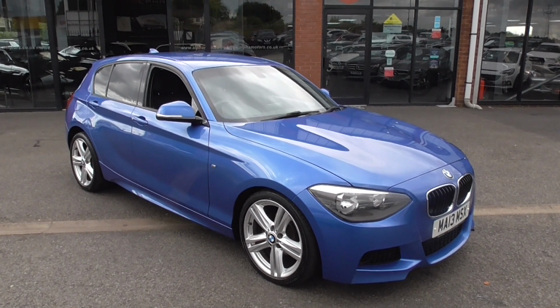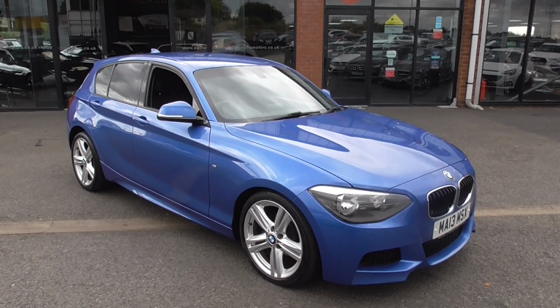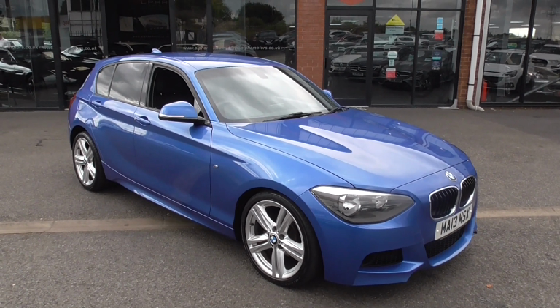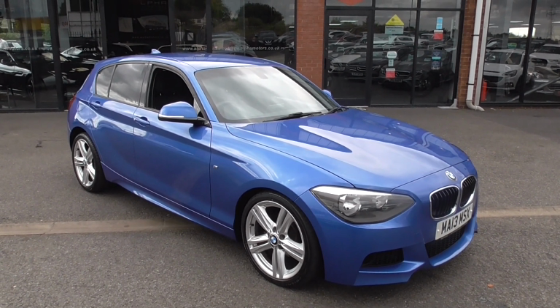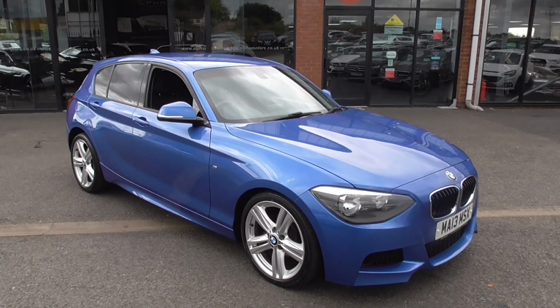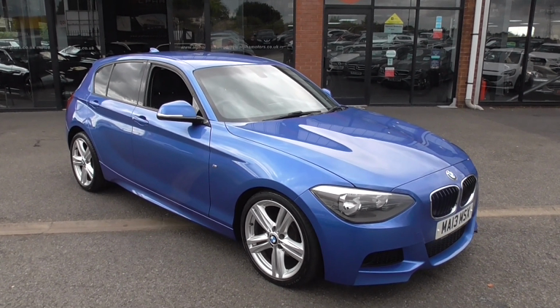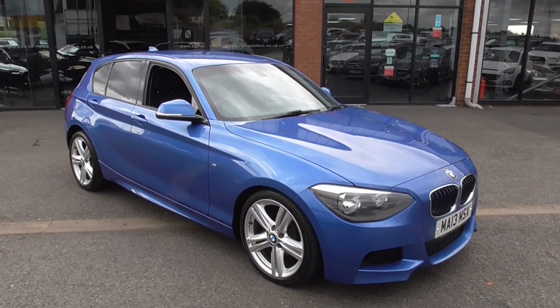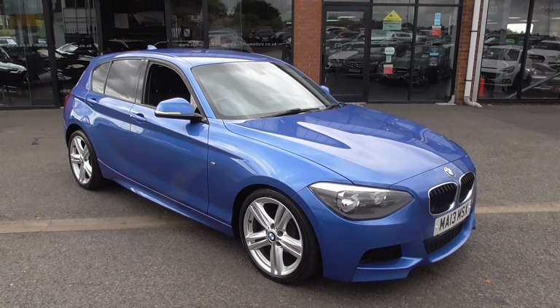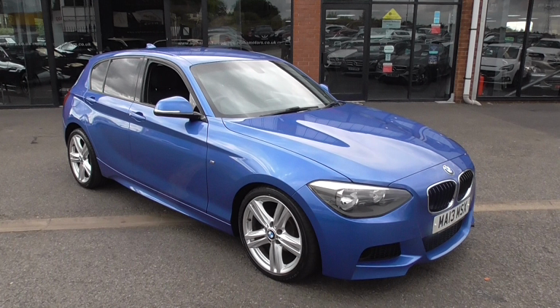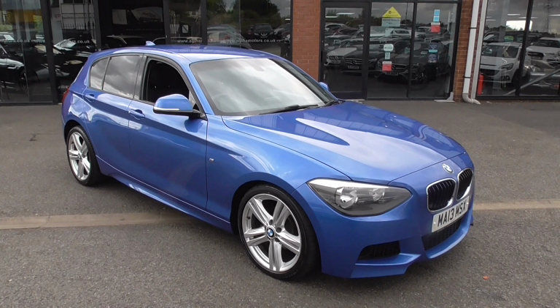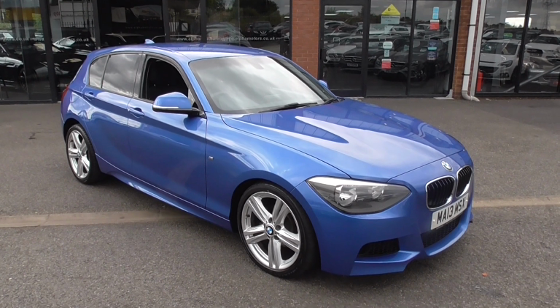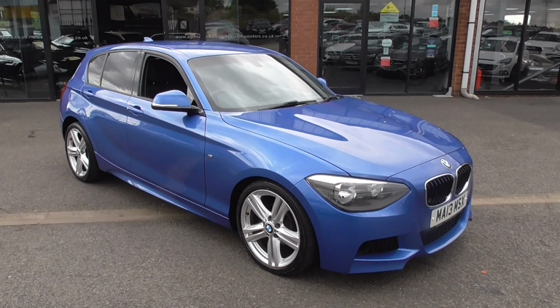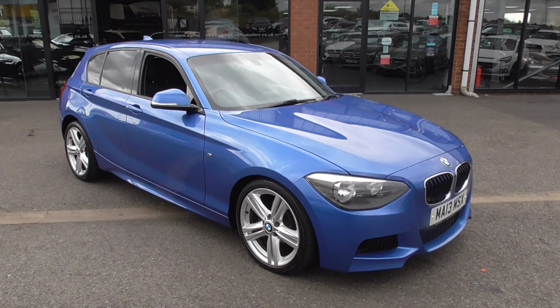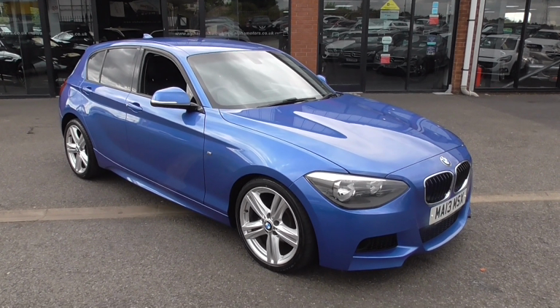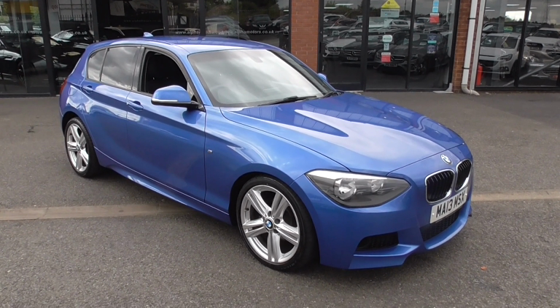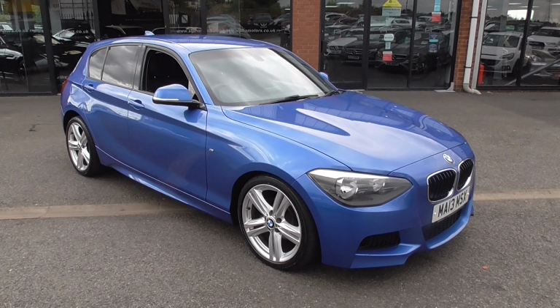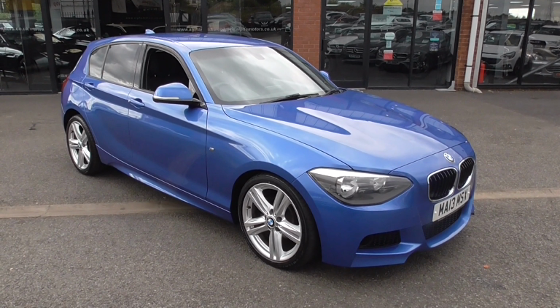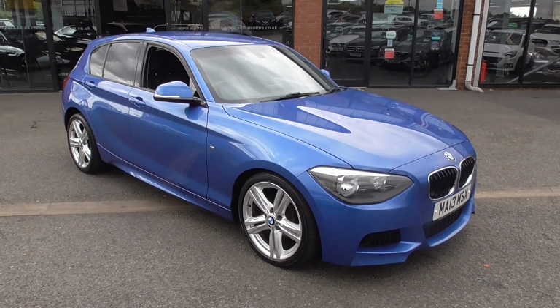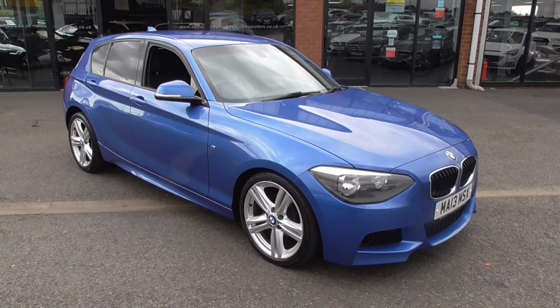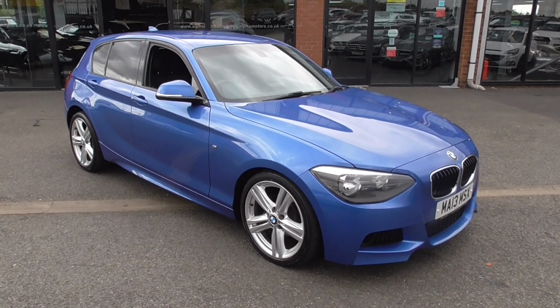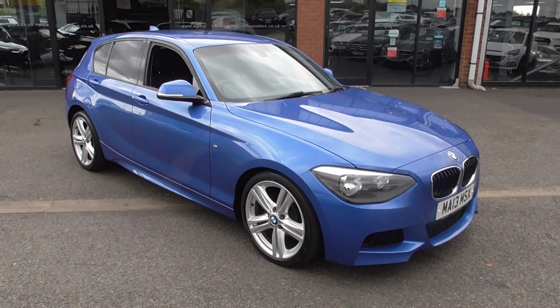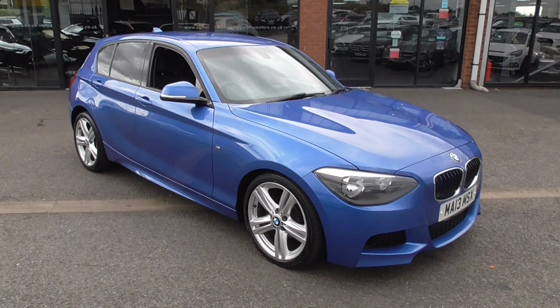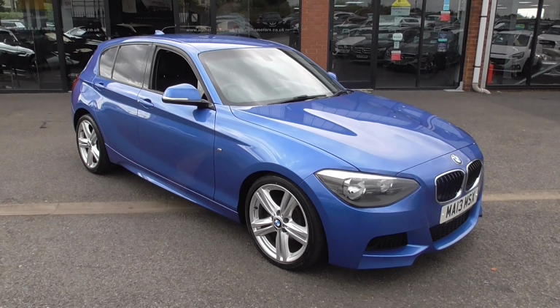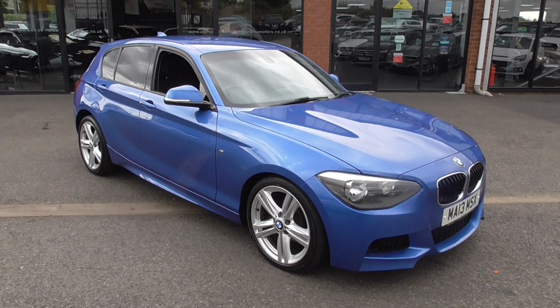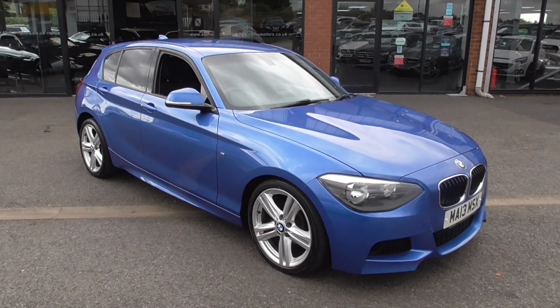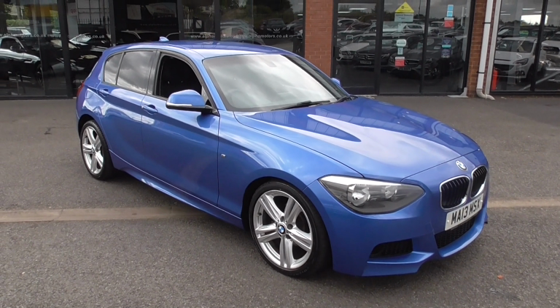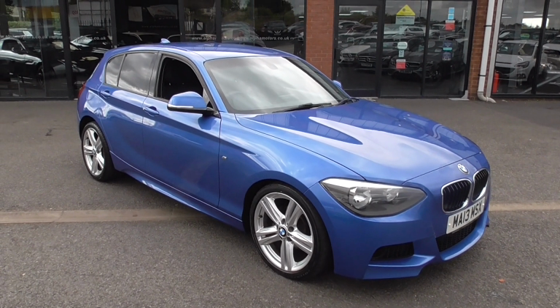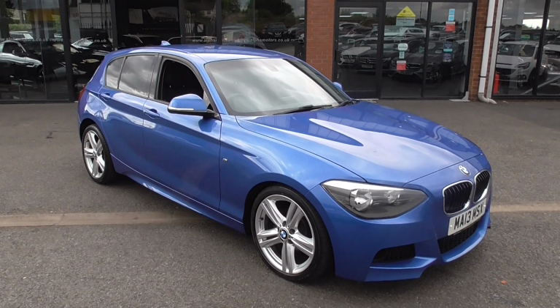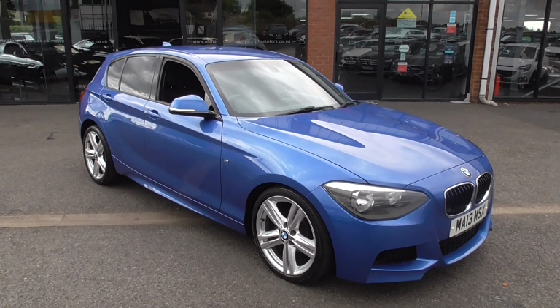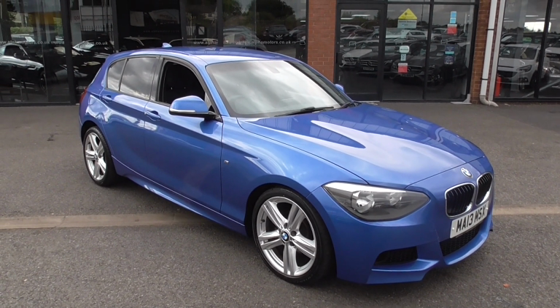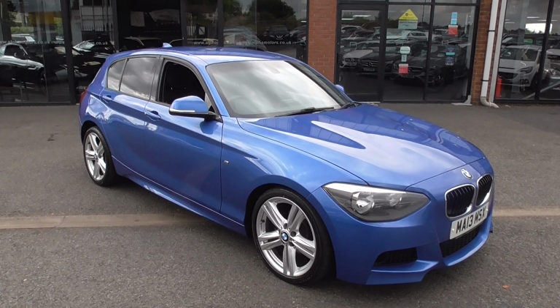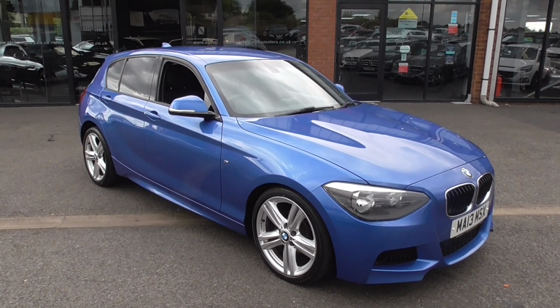This is a 2 owner vehicle and the last owner has owned it since 2015, so that's 7 years. It was 2 years old when he got it, so basically it's nearly had the same driver all its life.